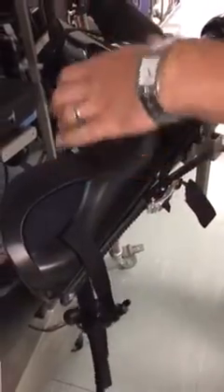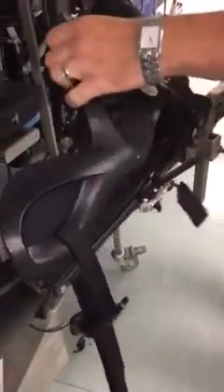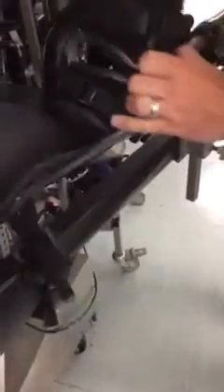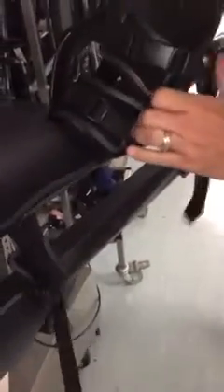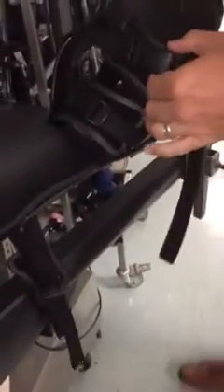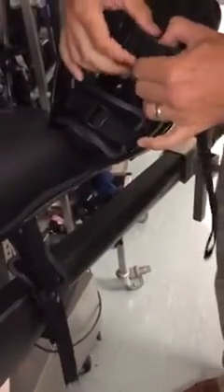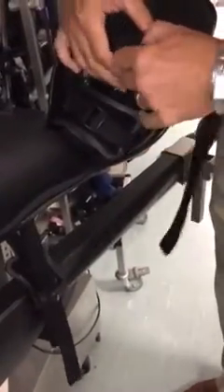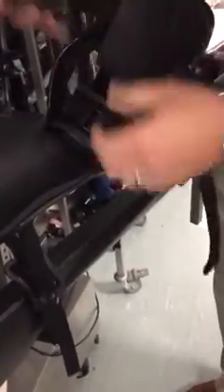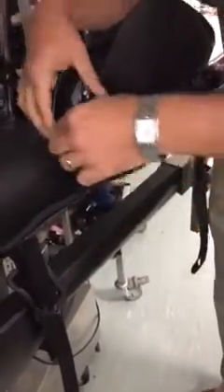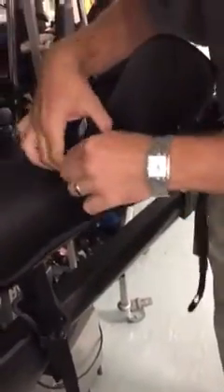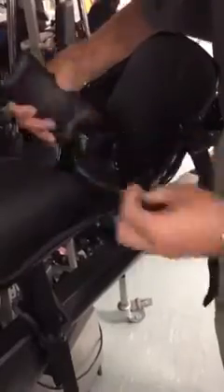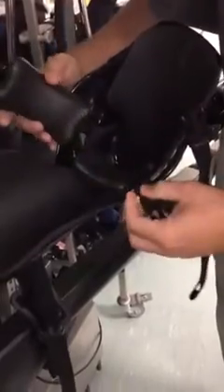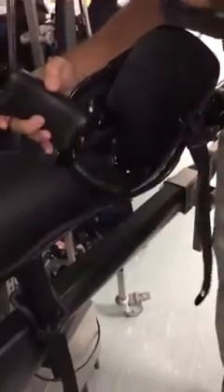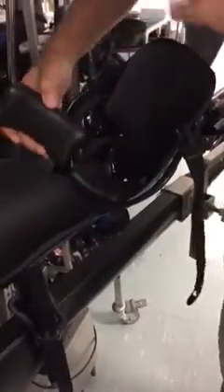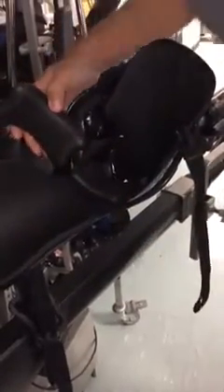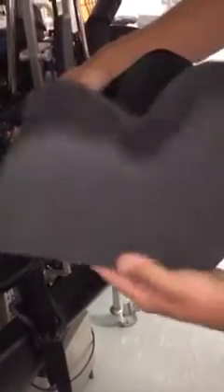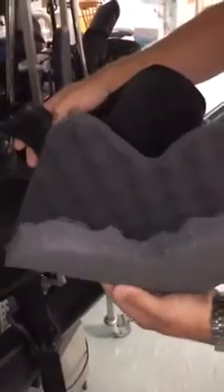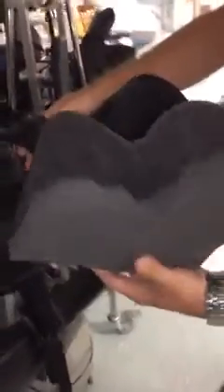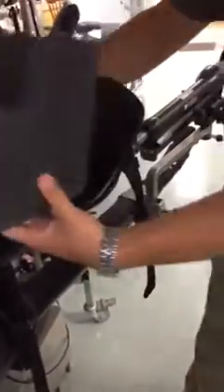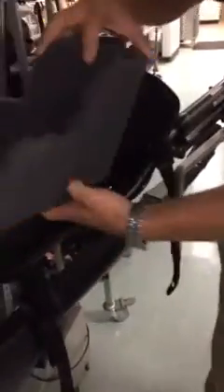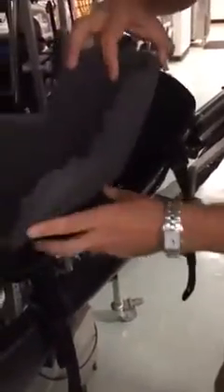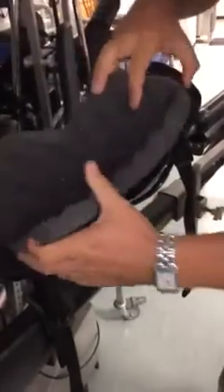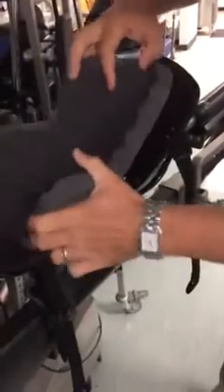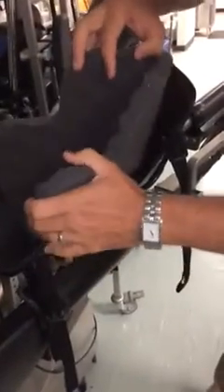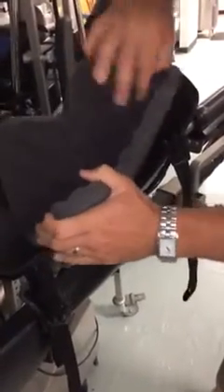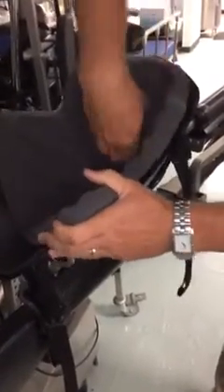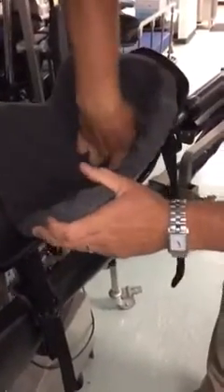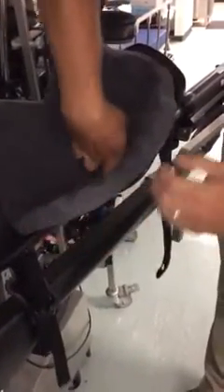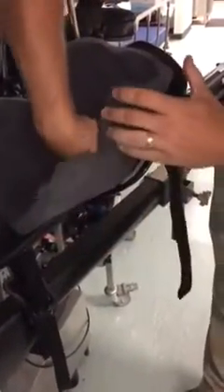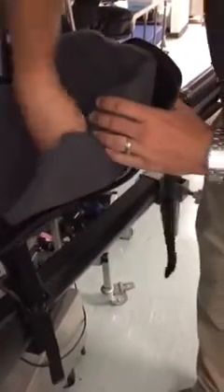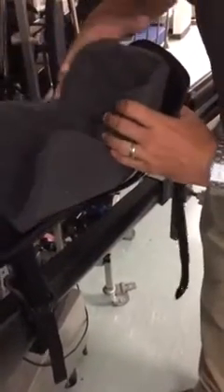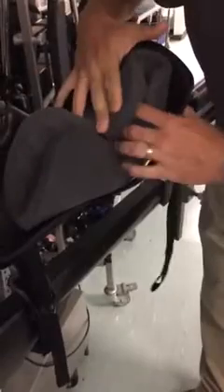Now I've given you a lot of information about what sizing to use. What I have with me is a small boot liner. Now I want you to see why we say we cannot use a small boot liner in an open boot design.